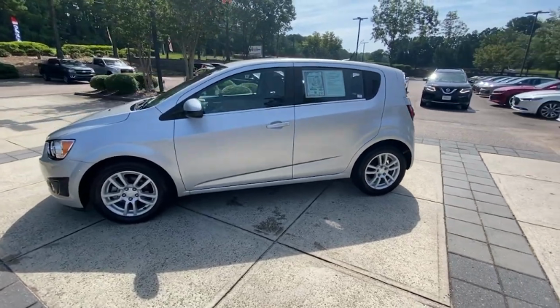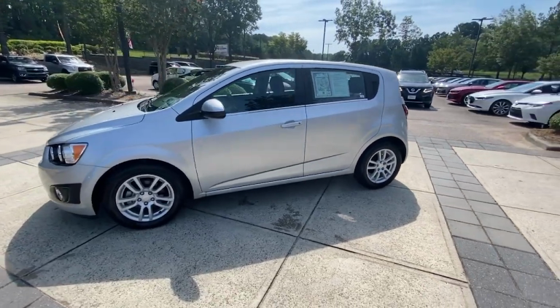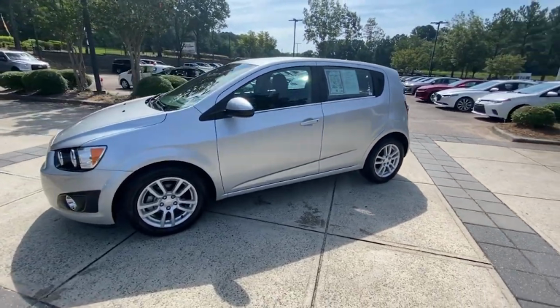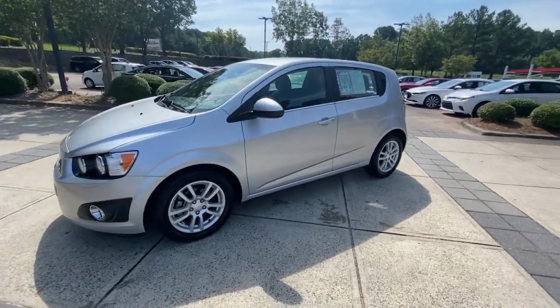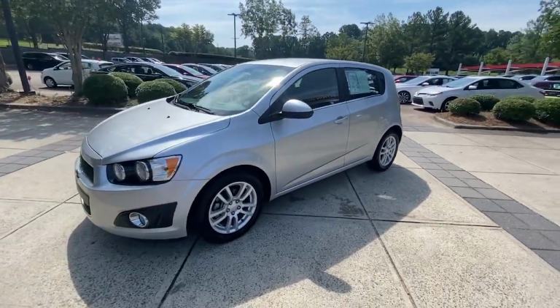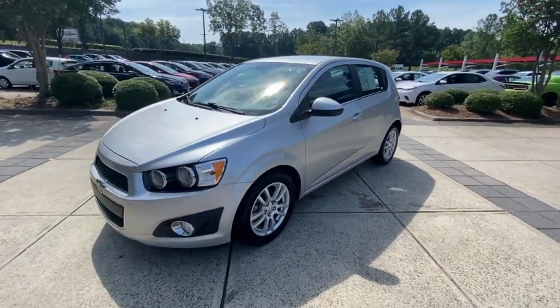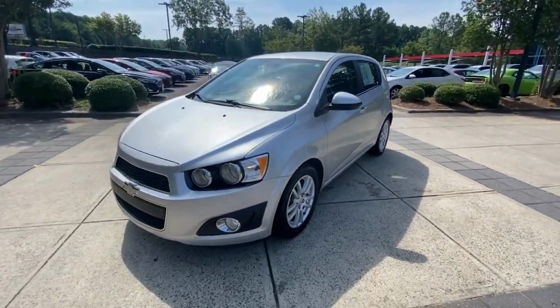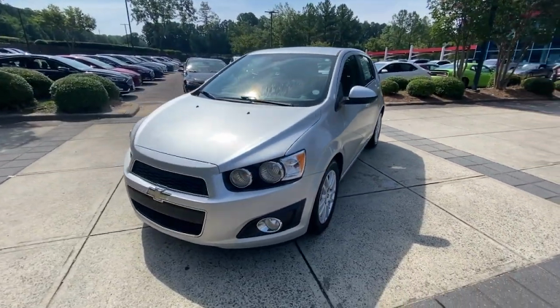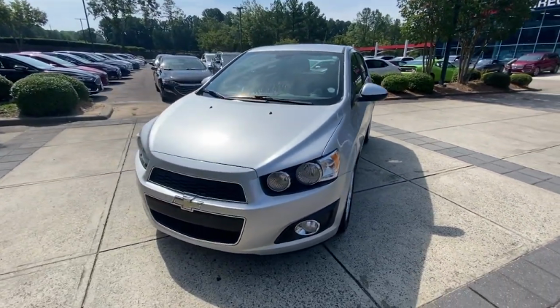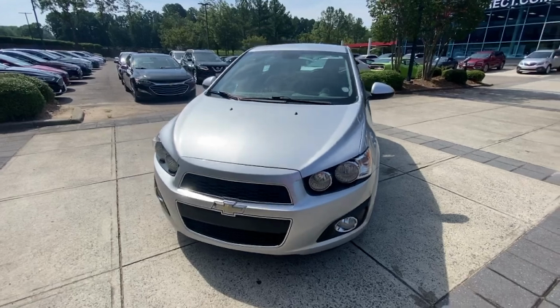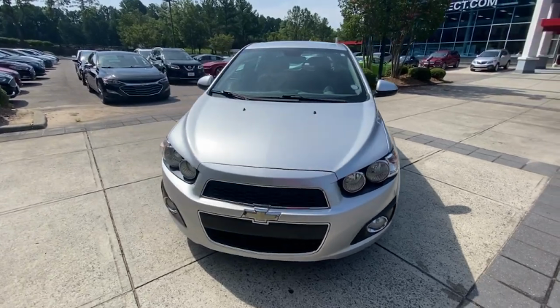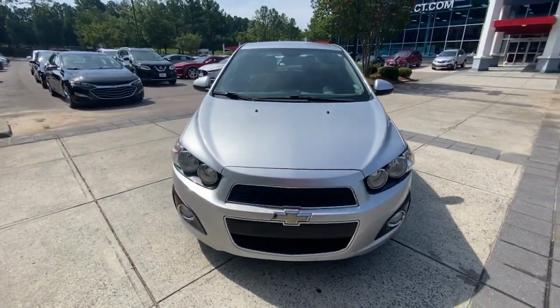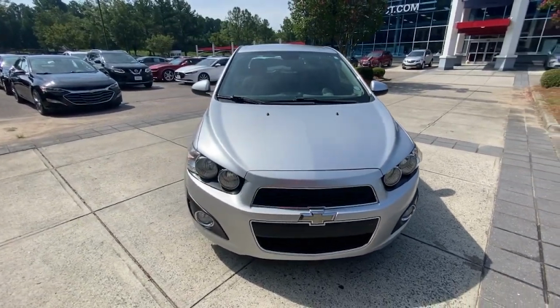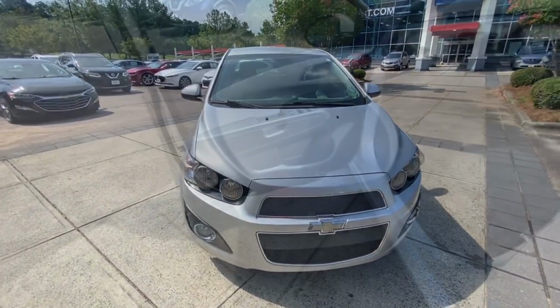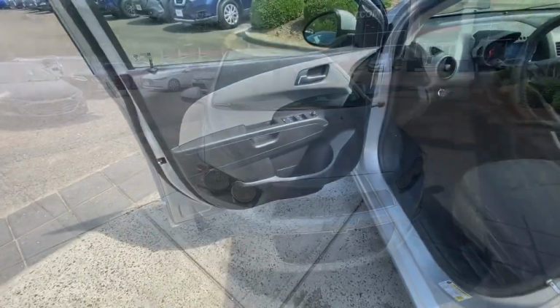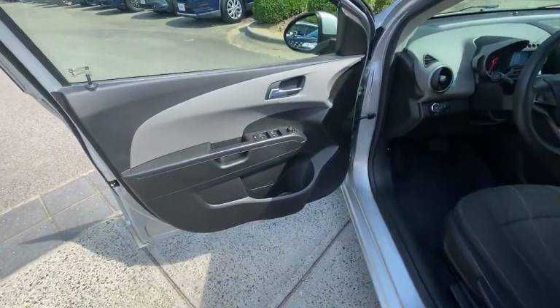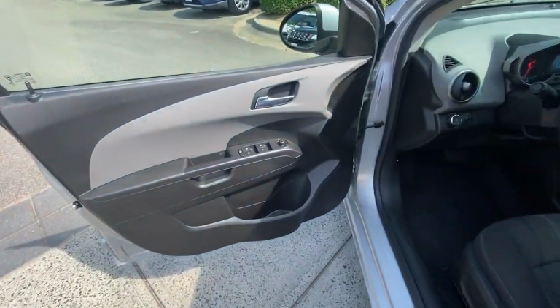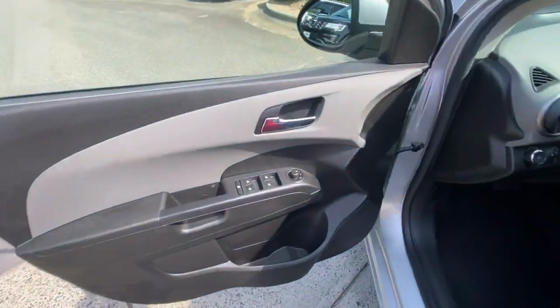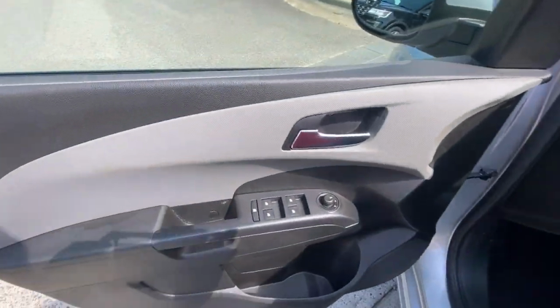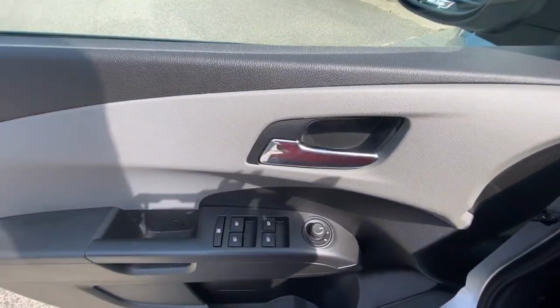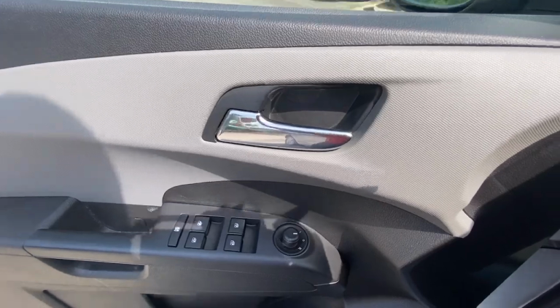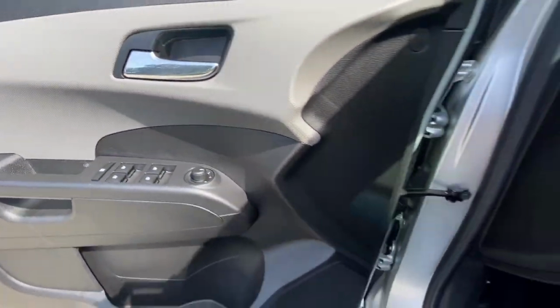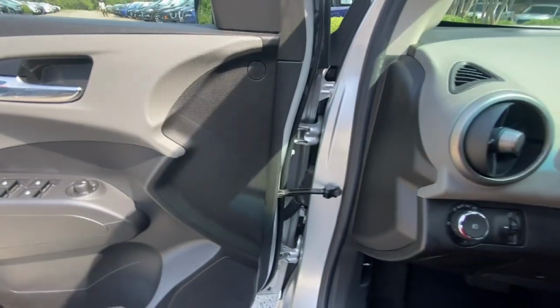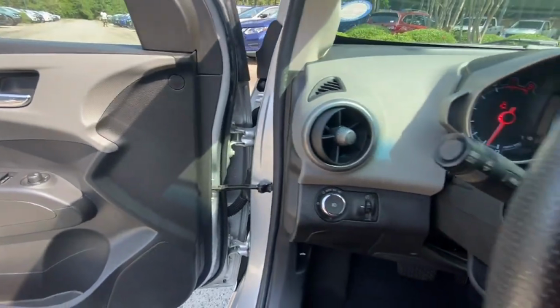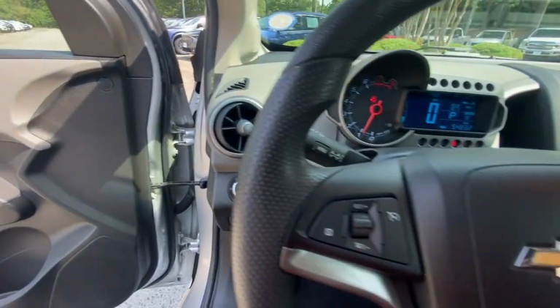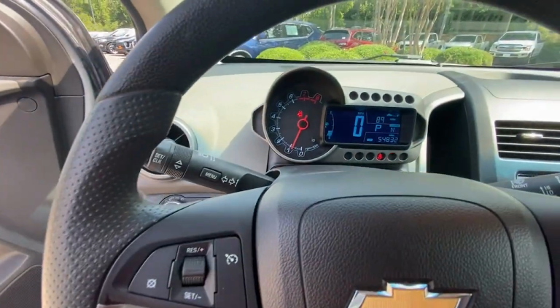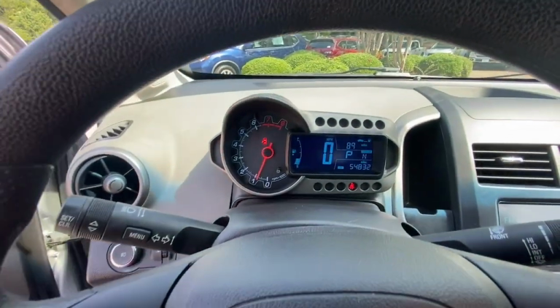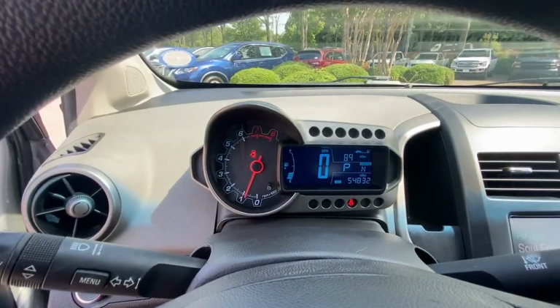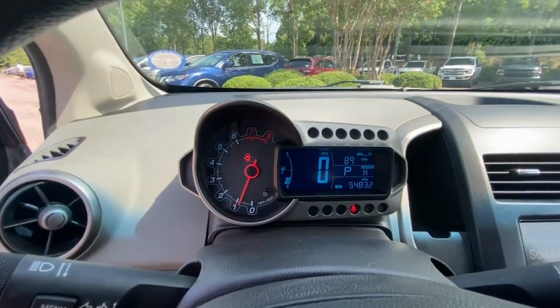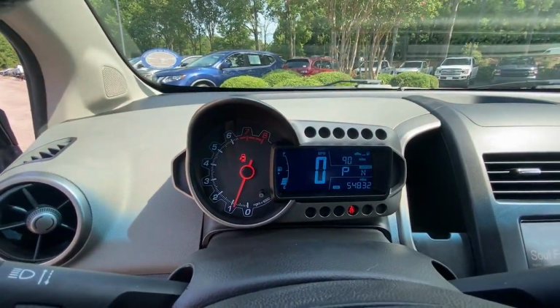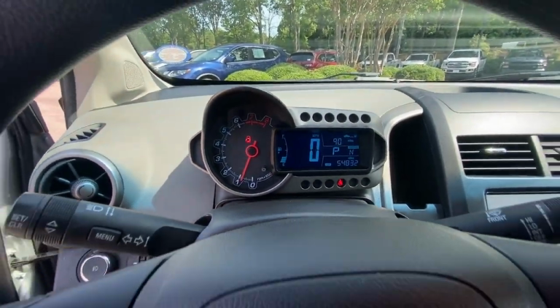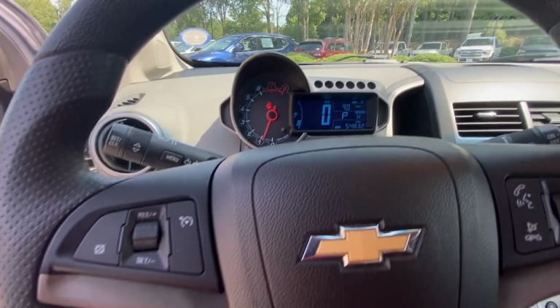These are just some of the great options this vehicle comes with: keyless entry, navigation system, satellite radio, four-cylinder engine, fog lamps, remote engine start, heated mirrors, aluminum wheels, alarm, and Bluetooth connection.